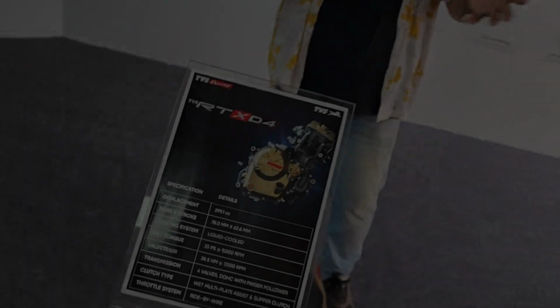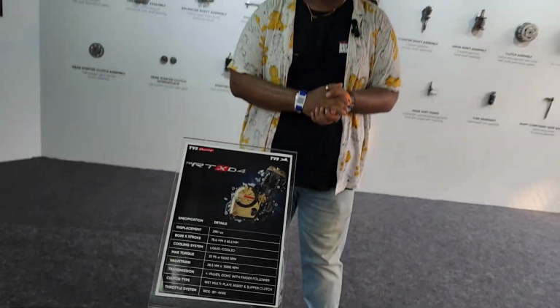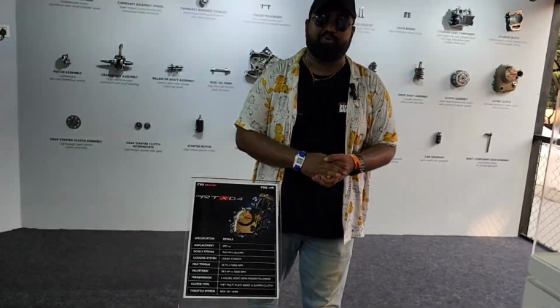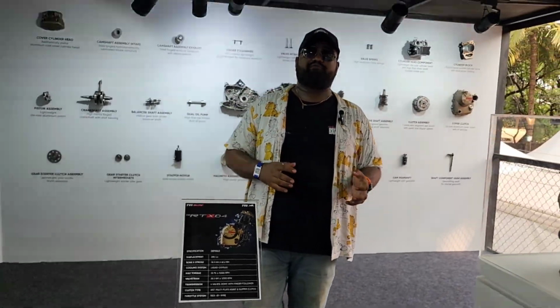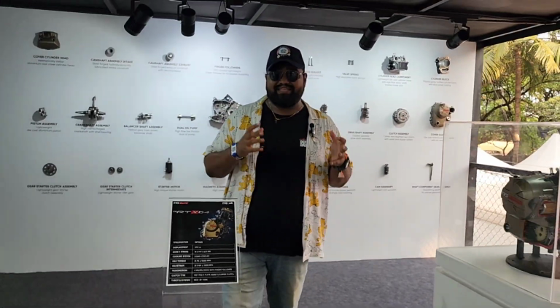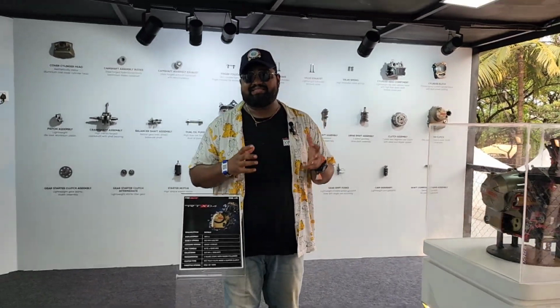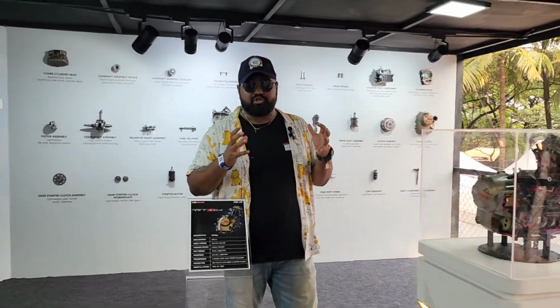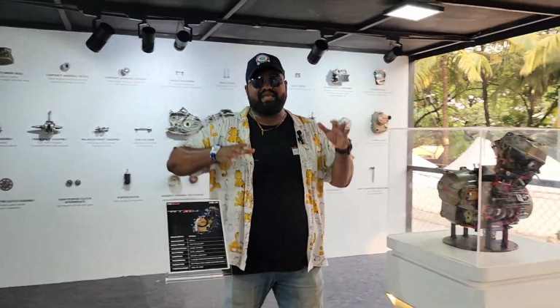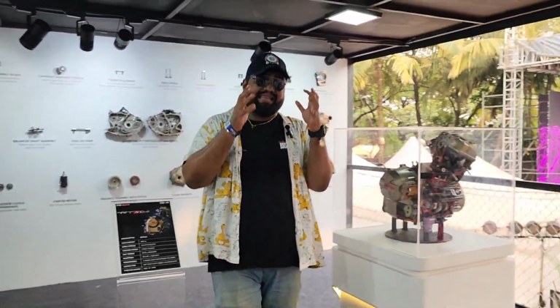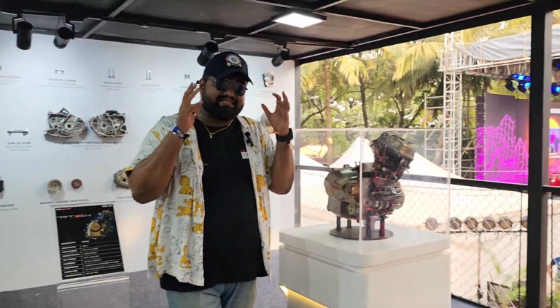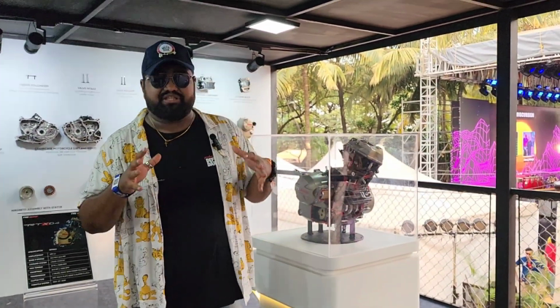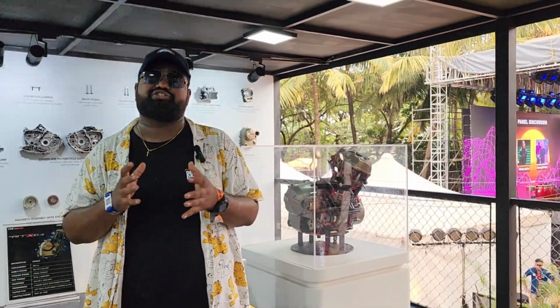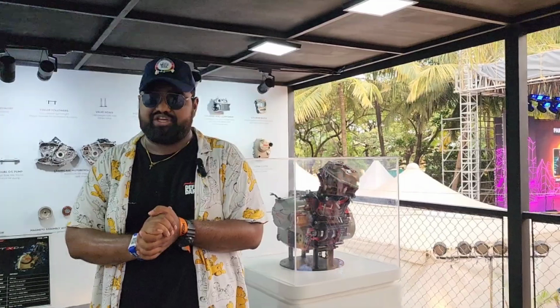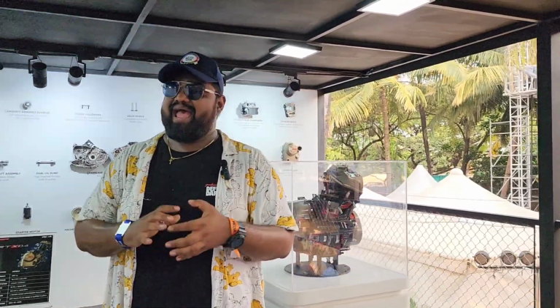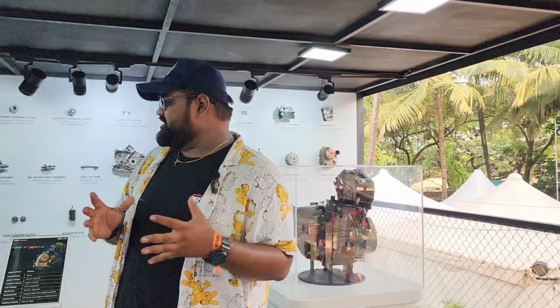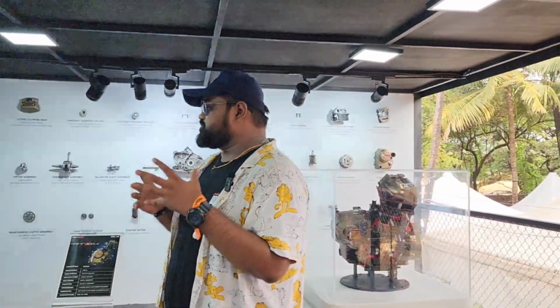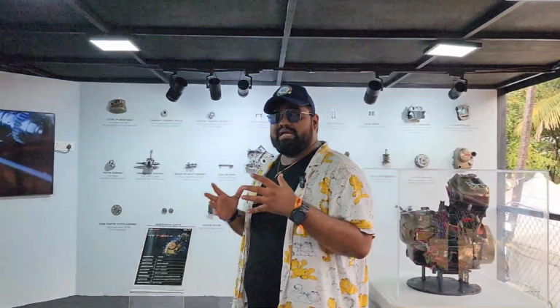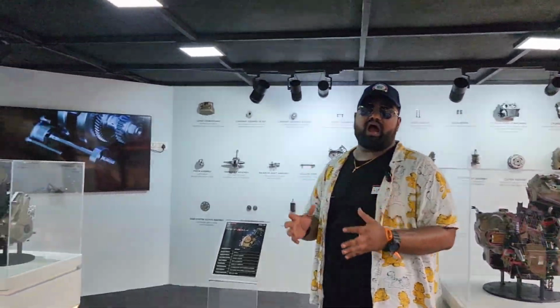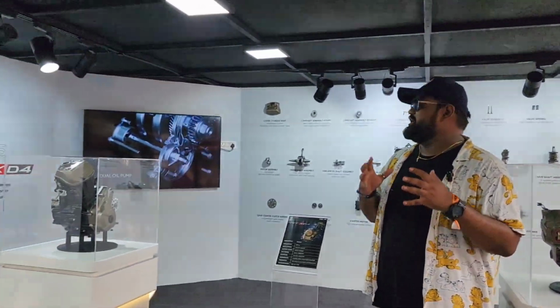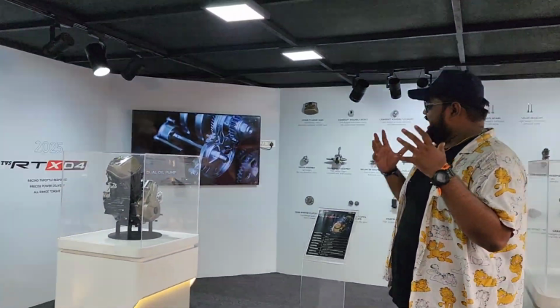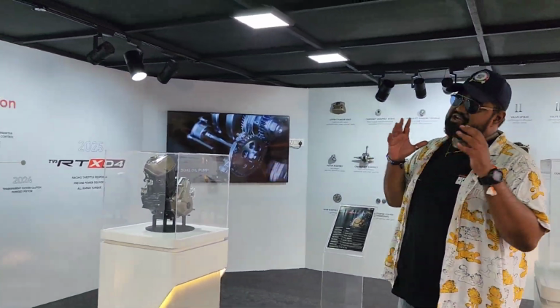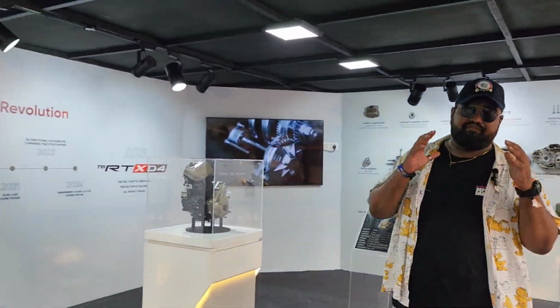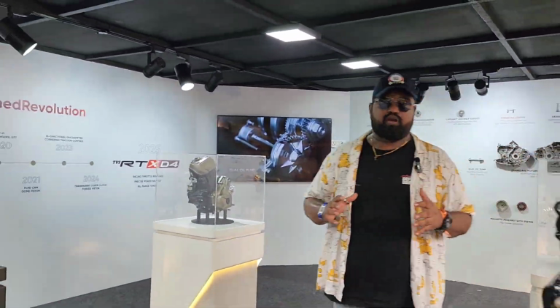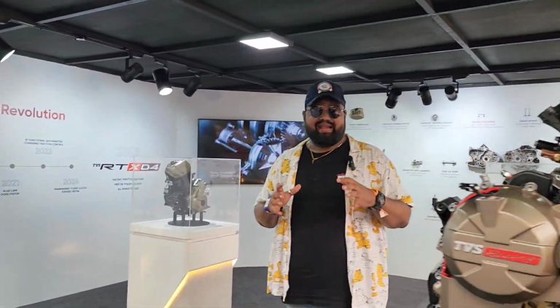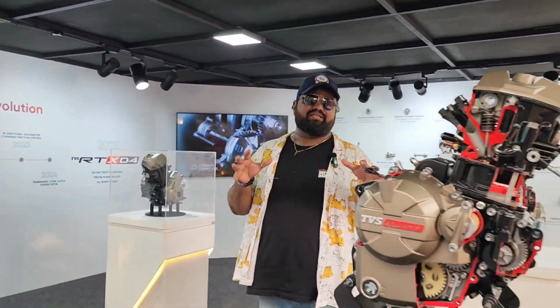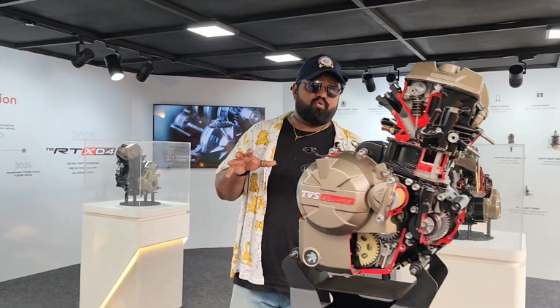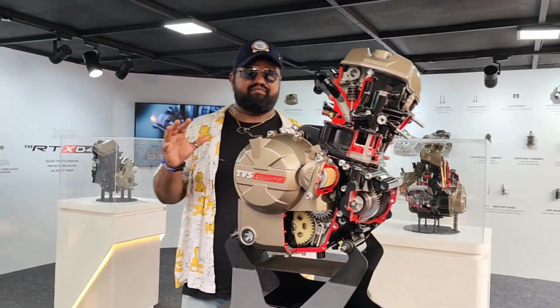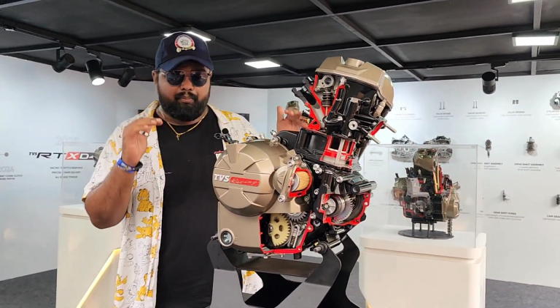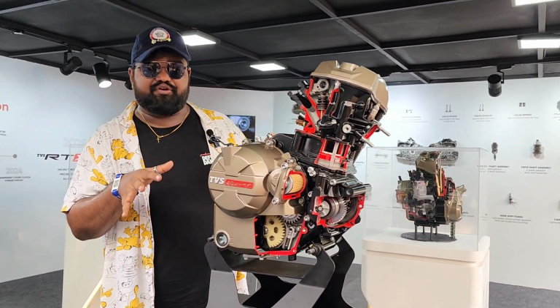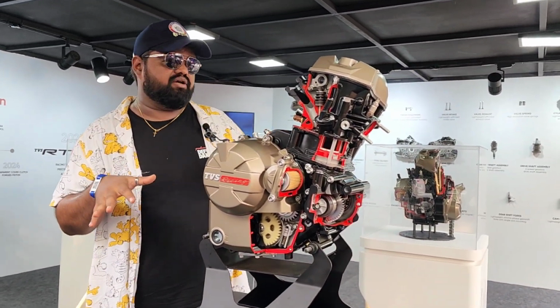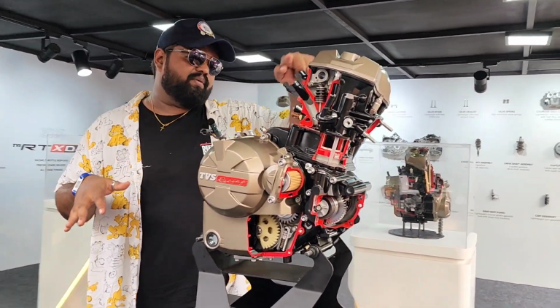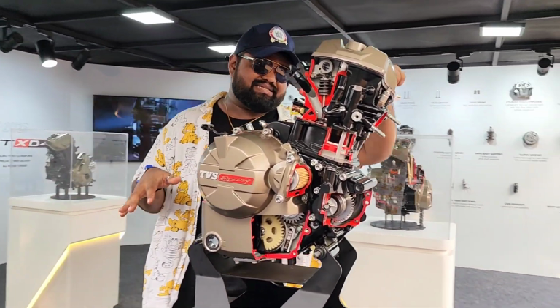Here at TVS Motor Soul 2024, TVS has showcased their latest engine — the latest innovation — and this engine is called the RTX D4. As you can see, we have an open engine right here where you can see all the parts.